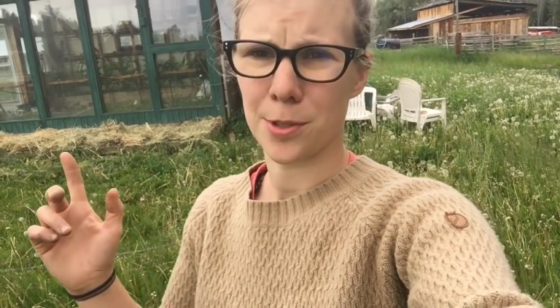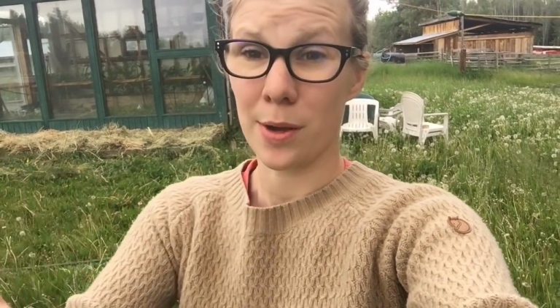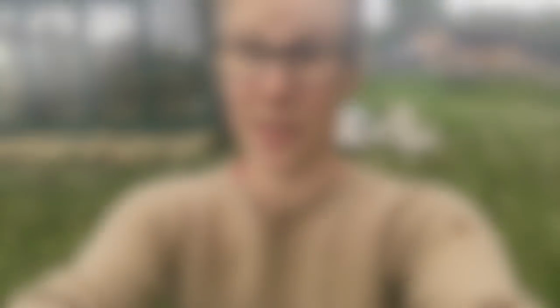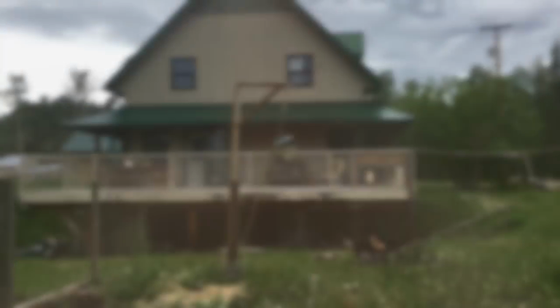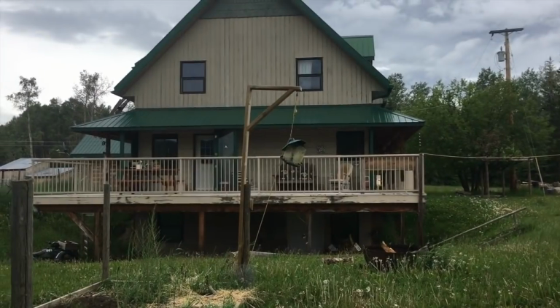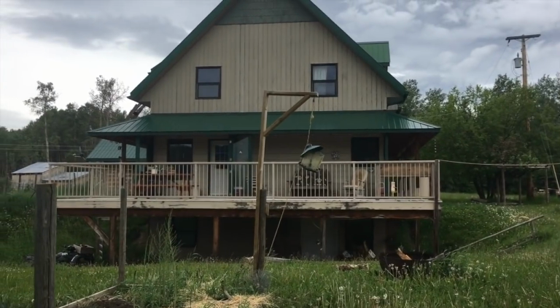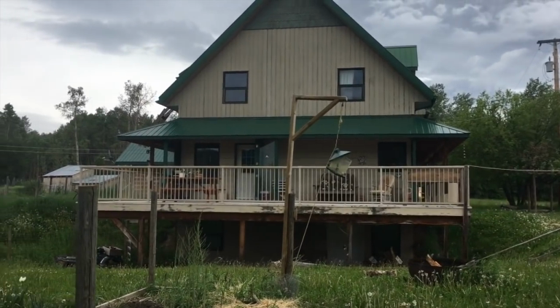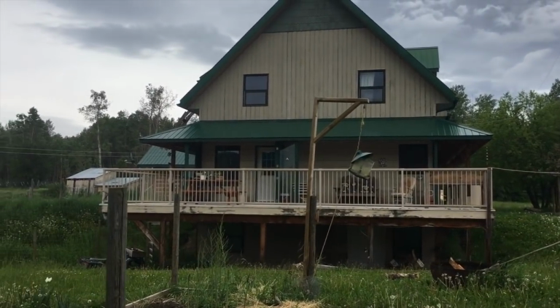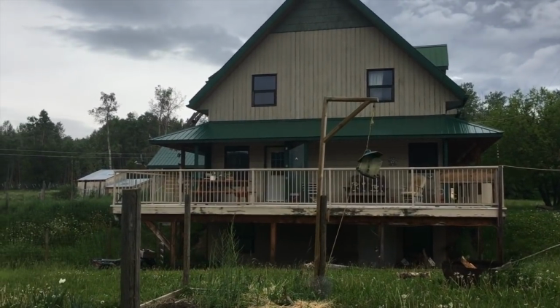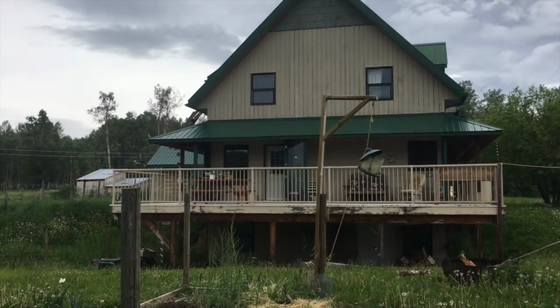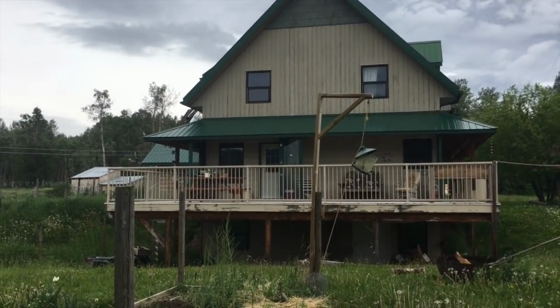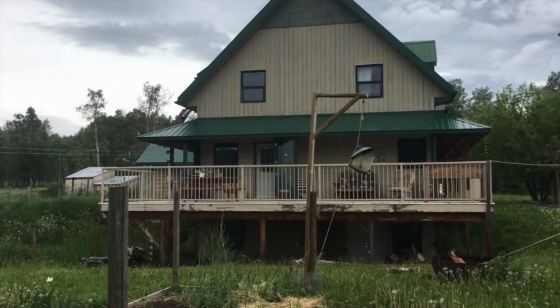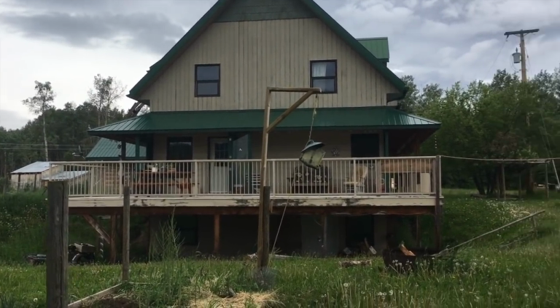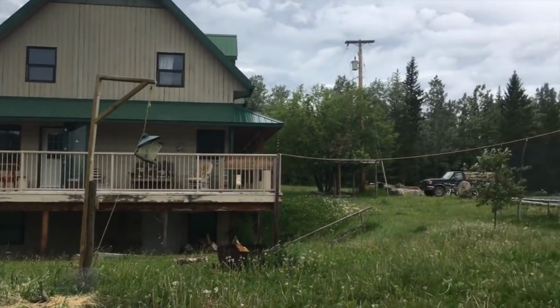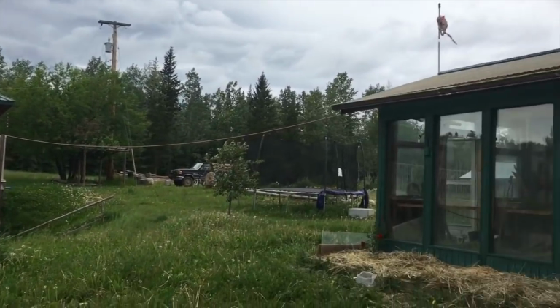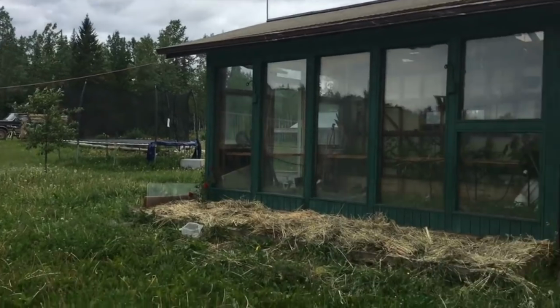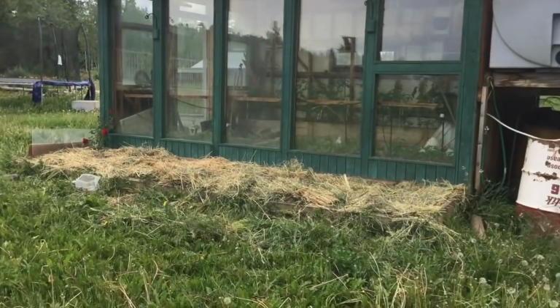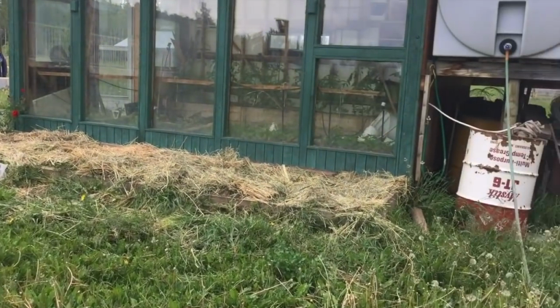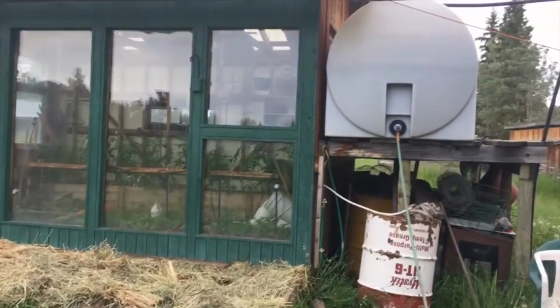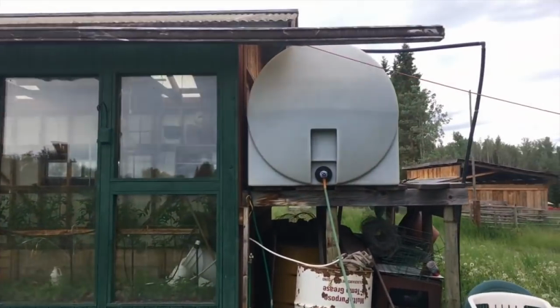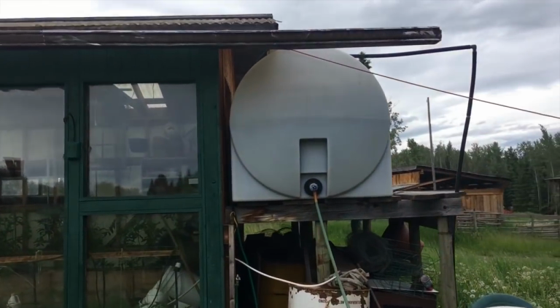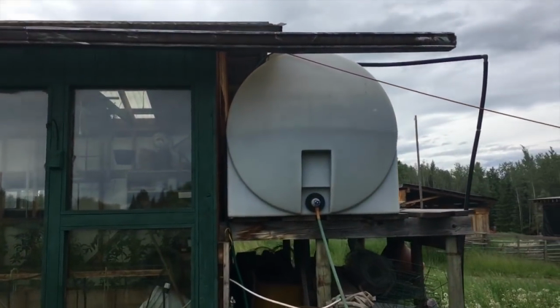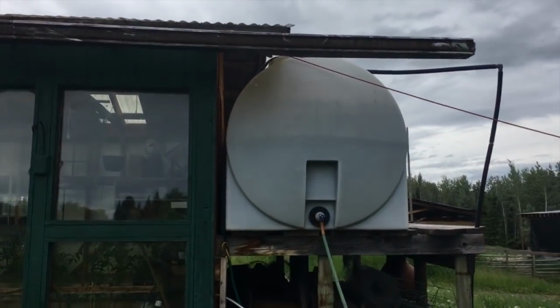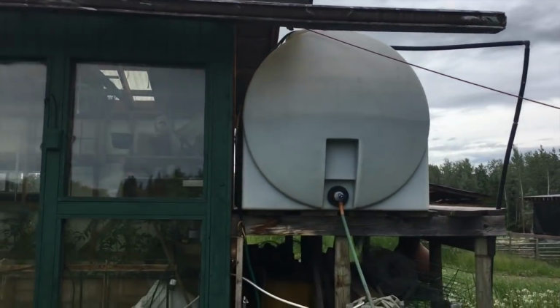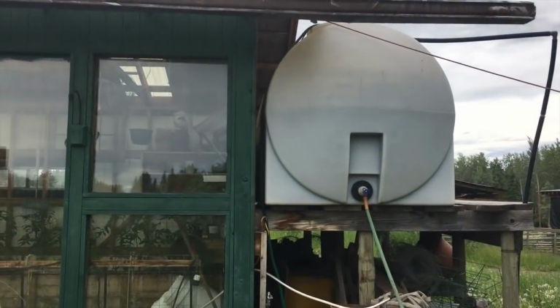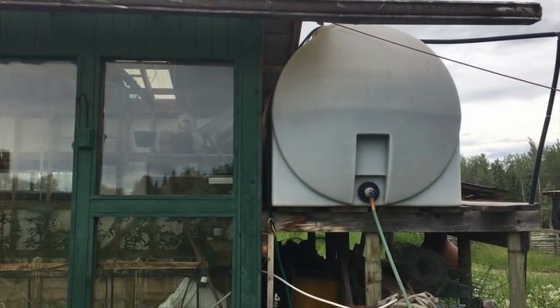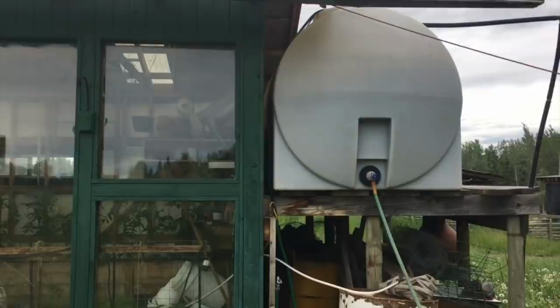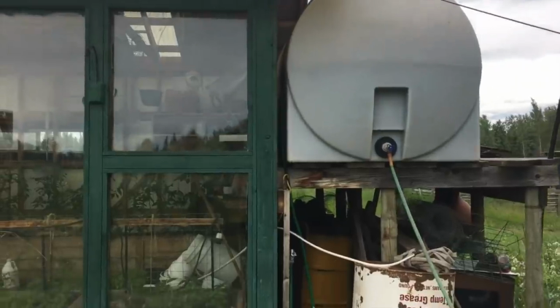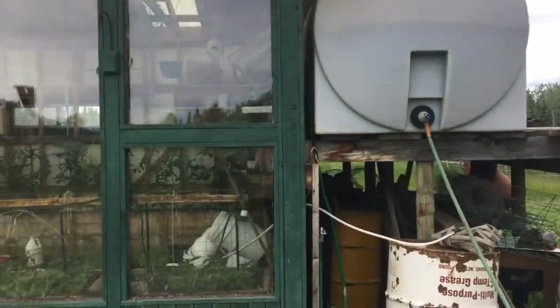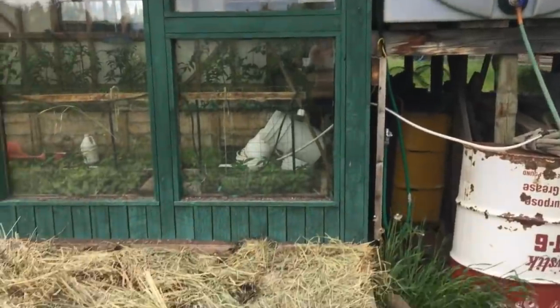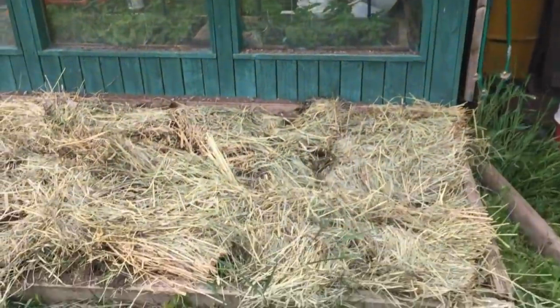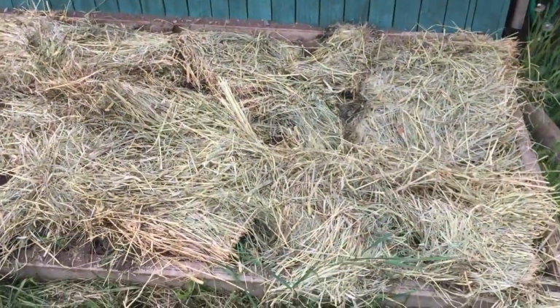It's windy and I'm sorry for that — but not really sorry, it's just how it is. So this is our water tank that we use to water the greenhouse and the surrounding area.